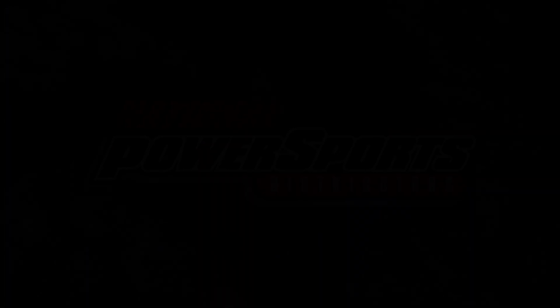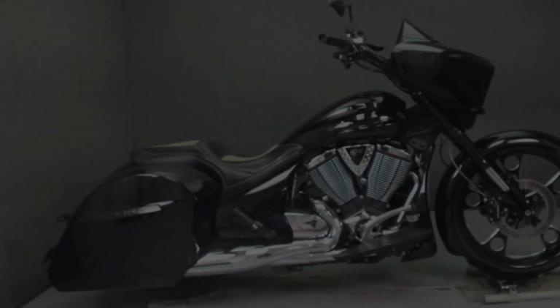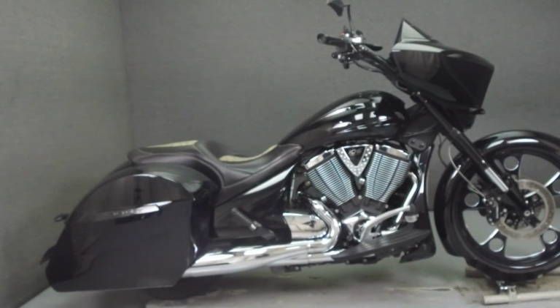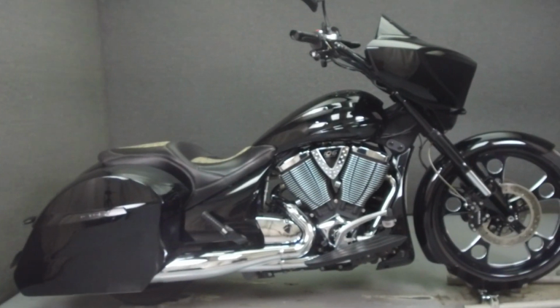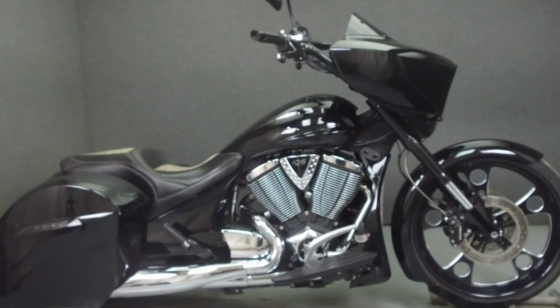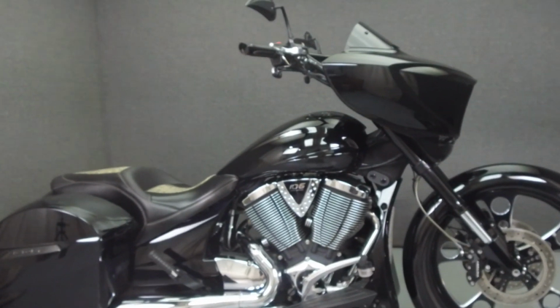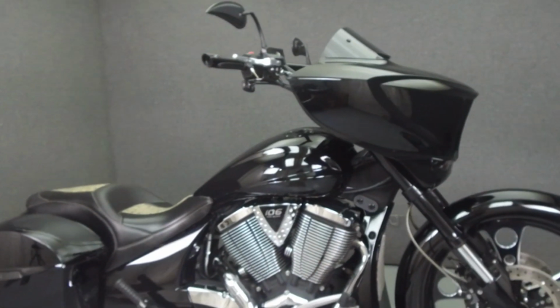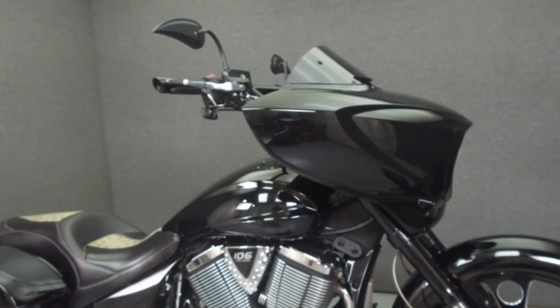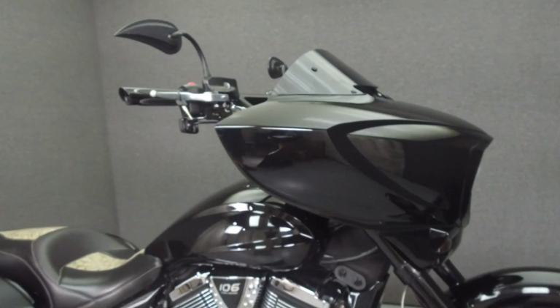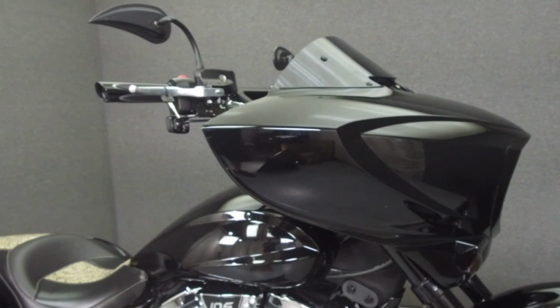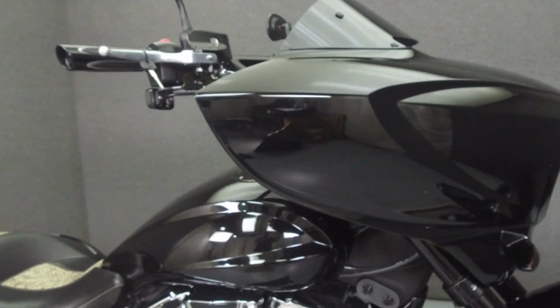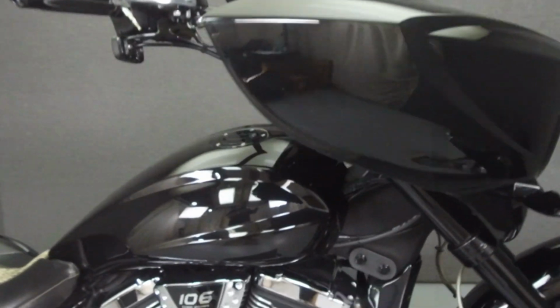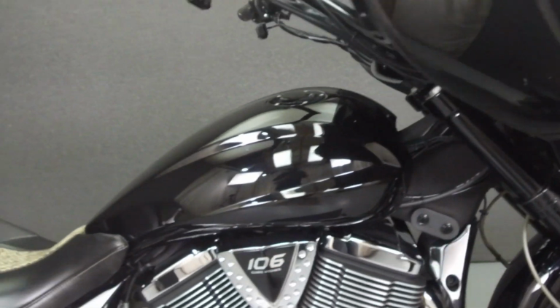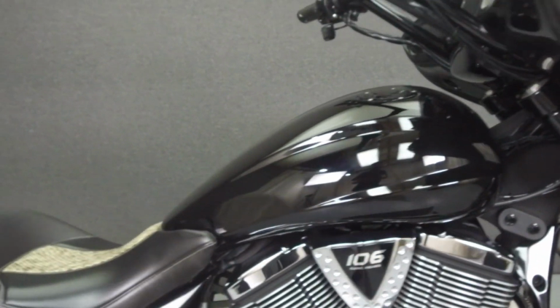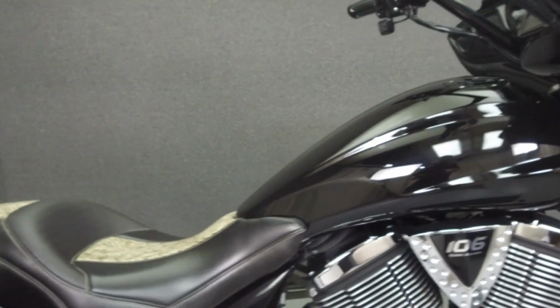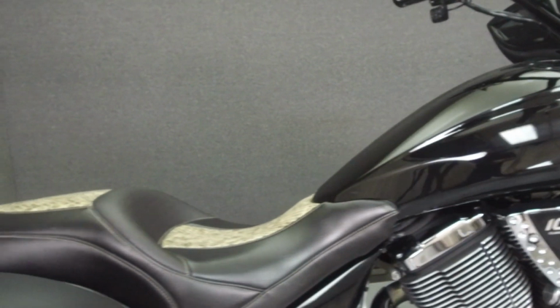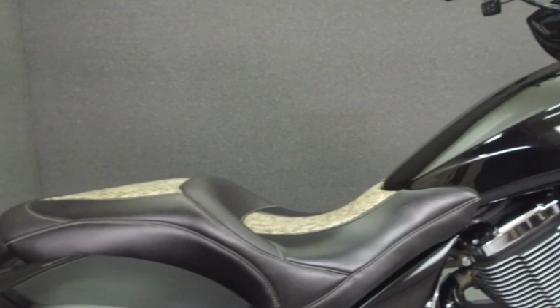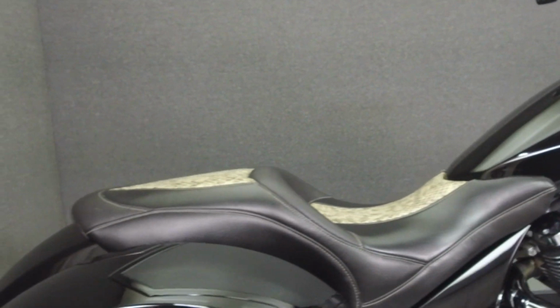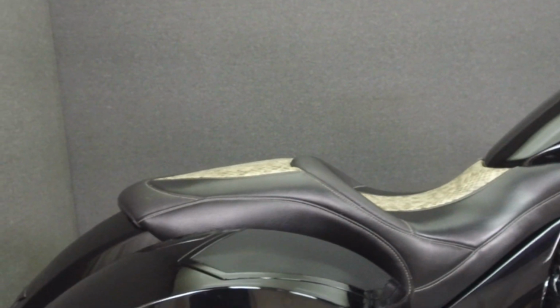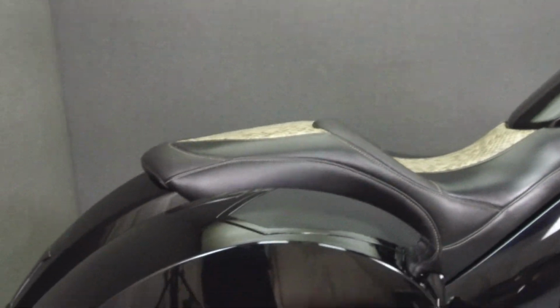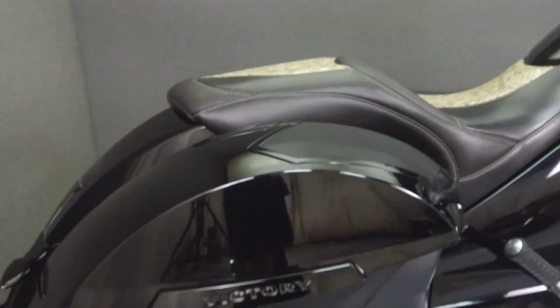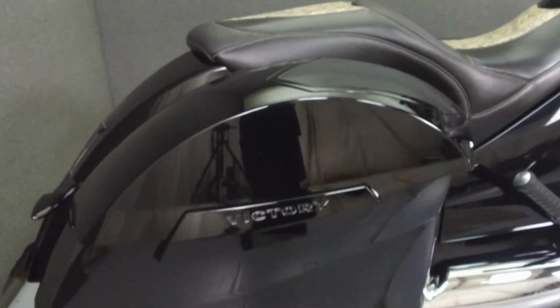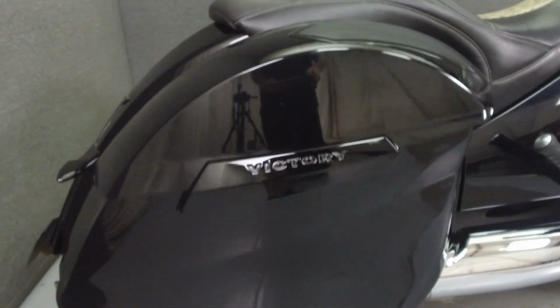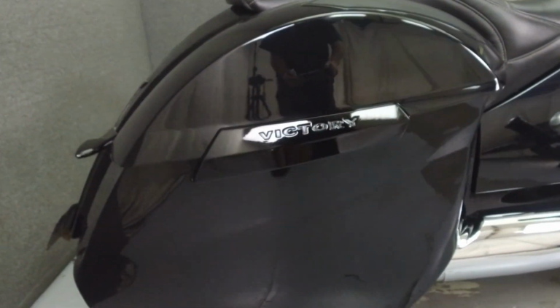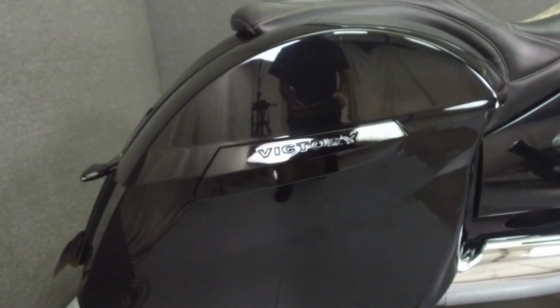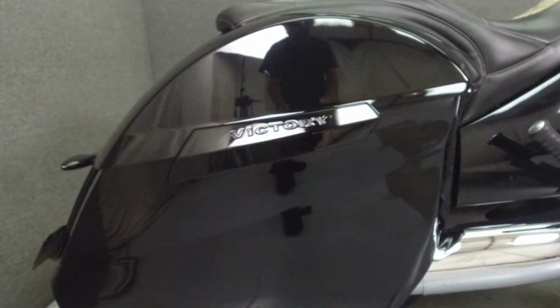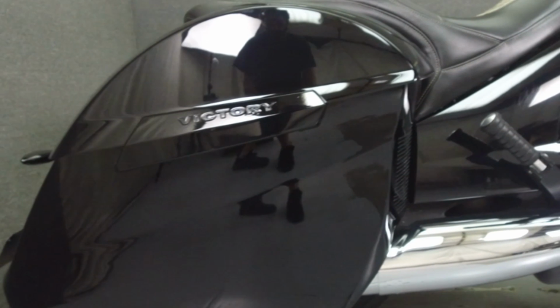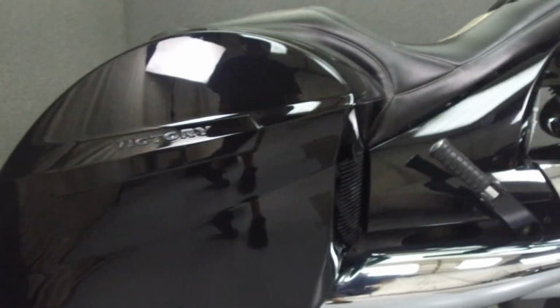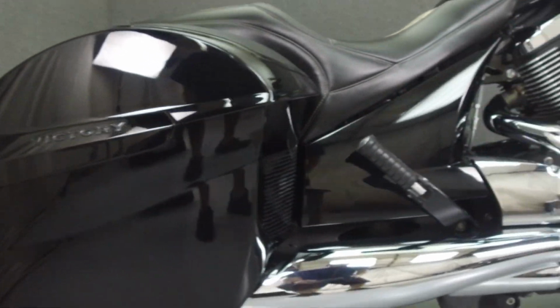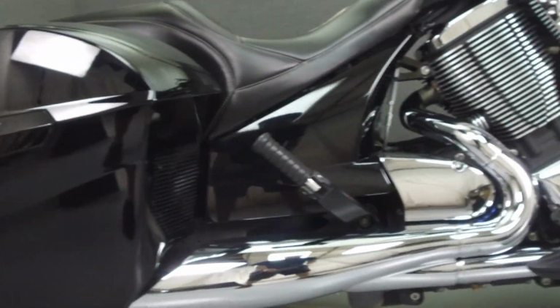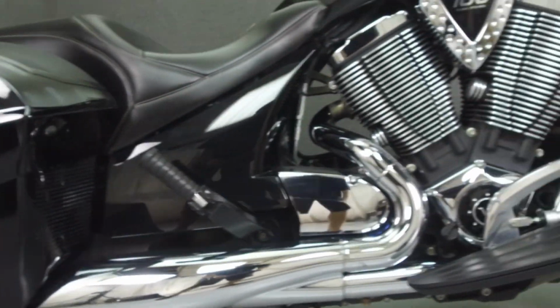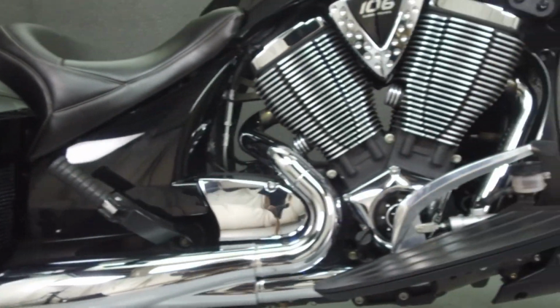Hello everyone, this is Max from National Powersports. Today we're taking a look at this 2013 Victory Cross Country with 12,590 miles.